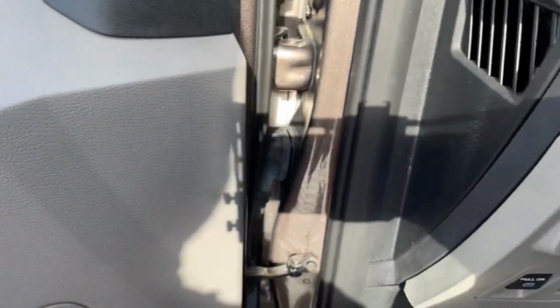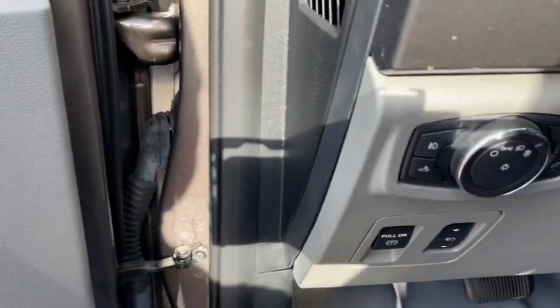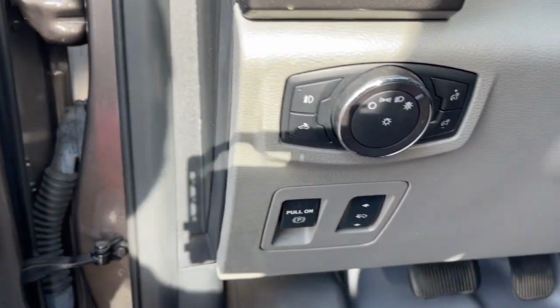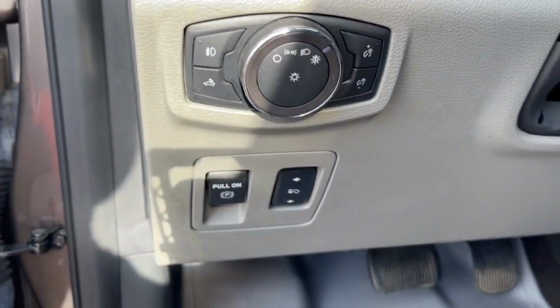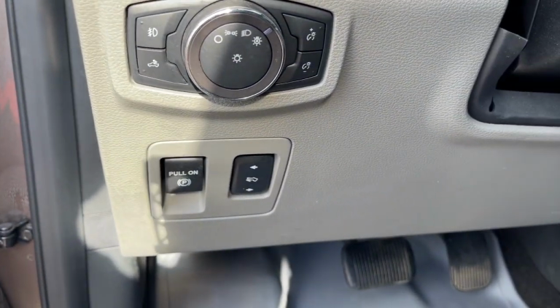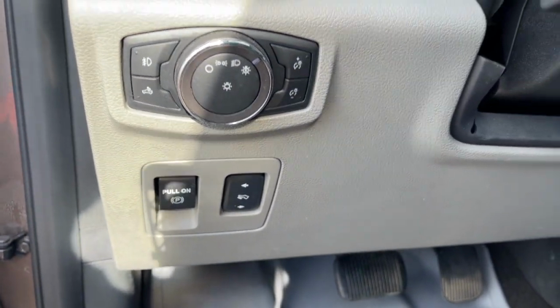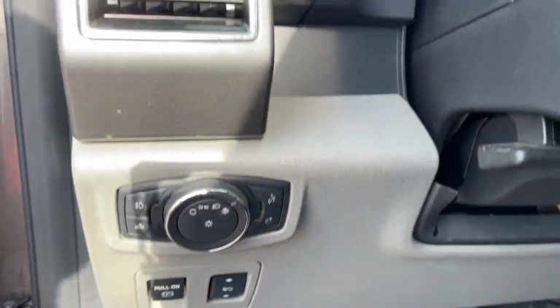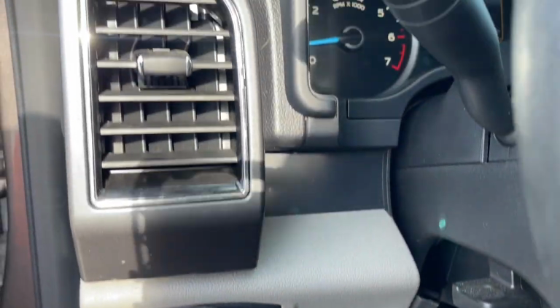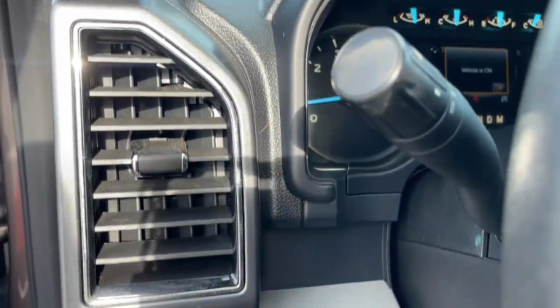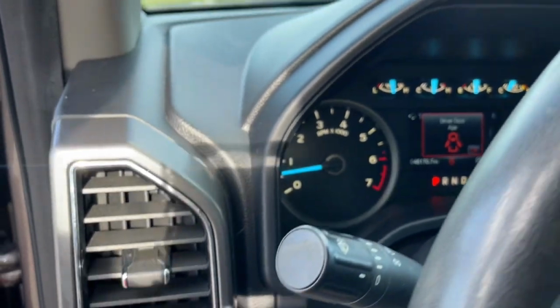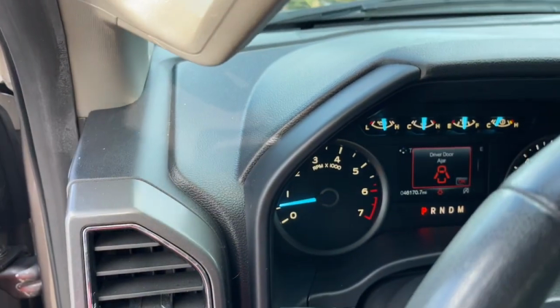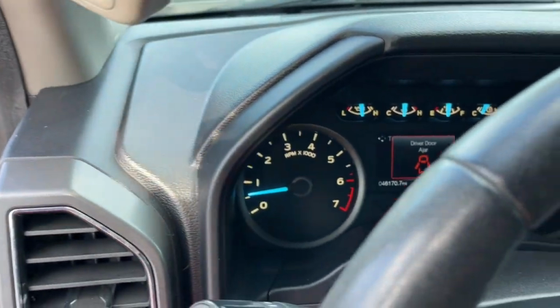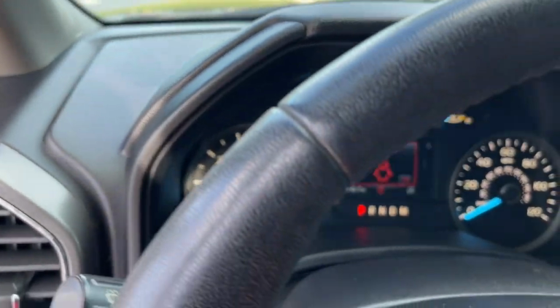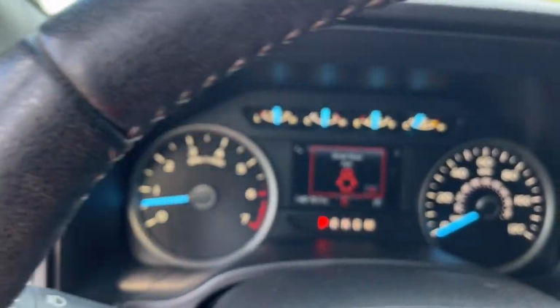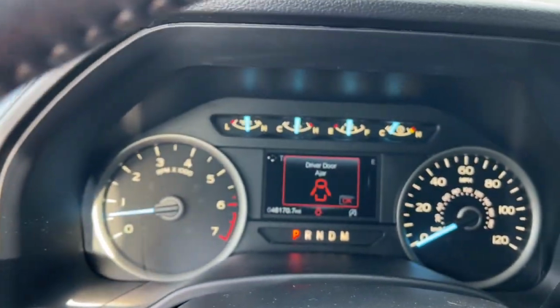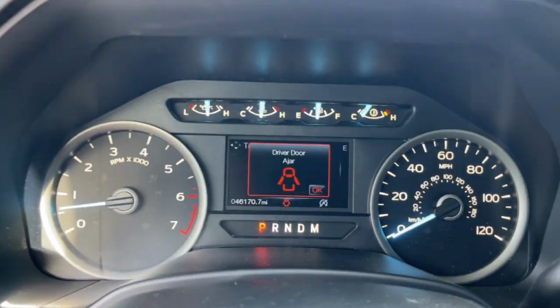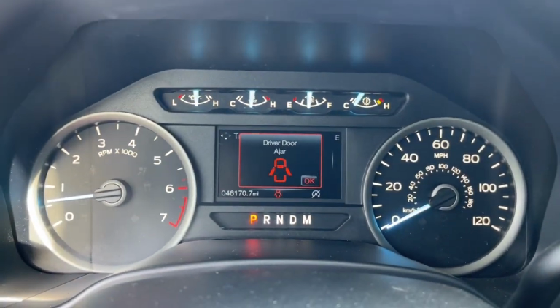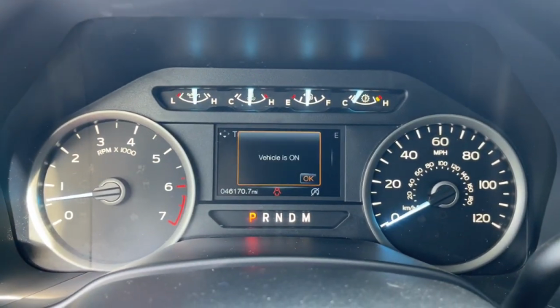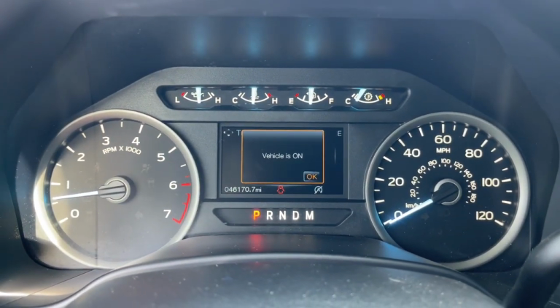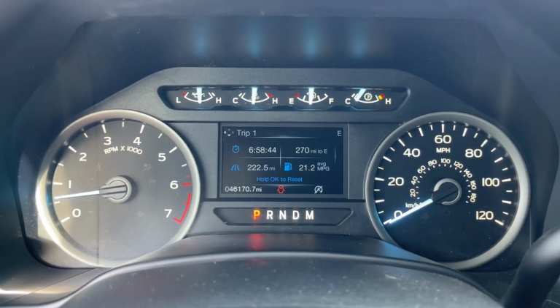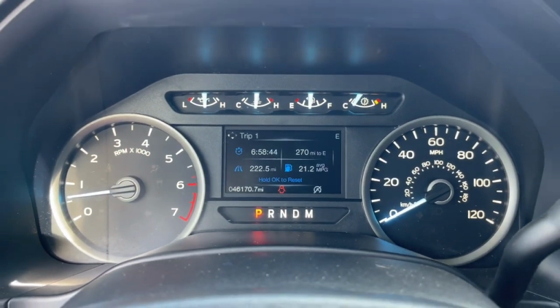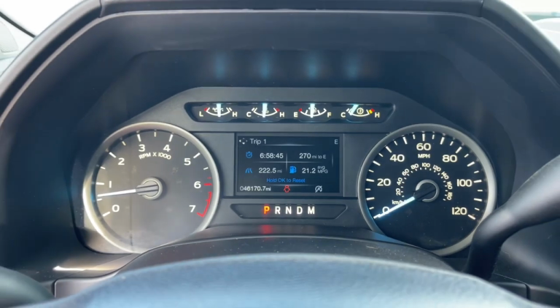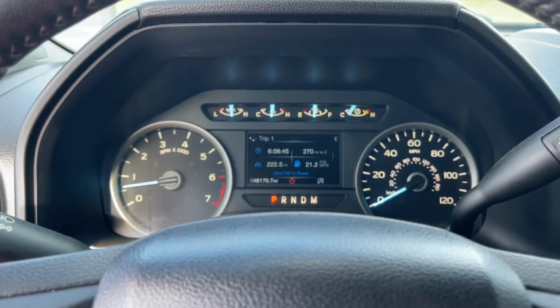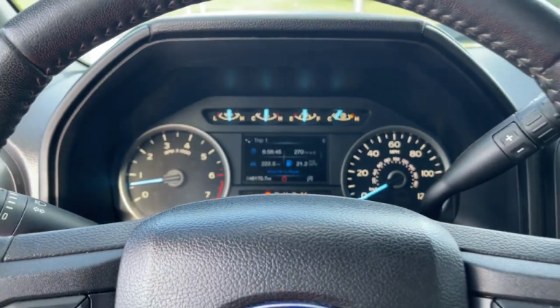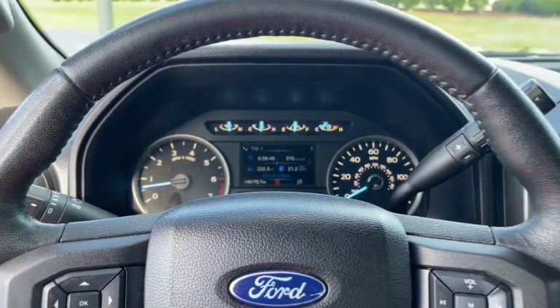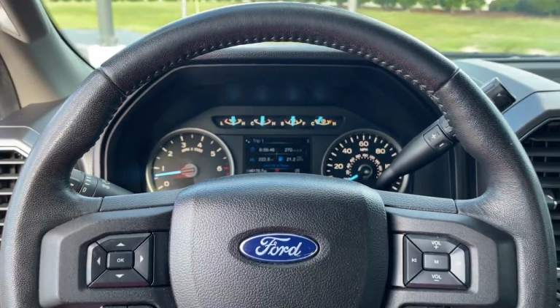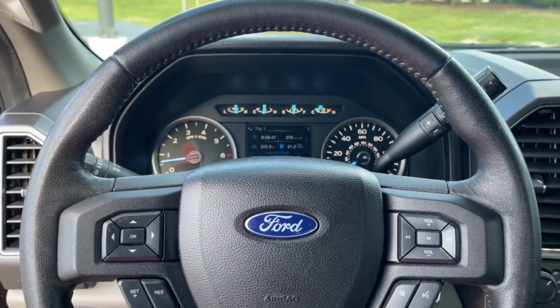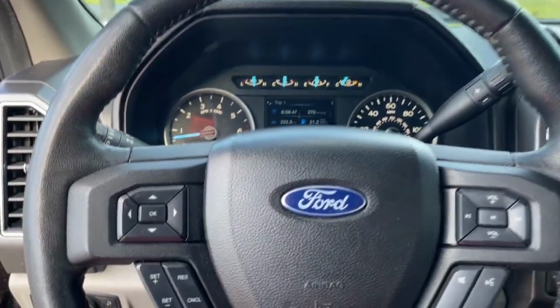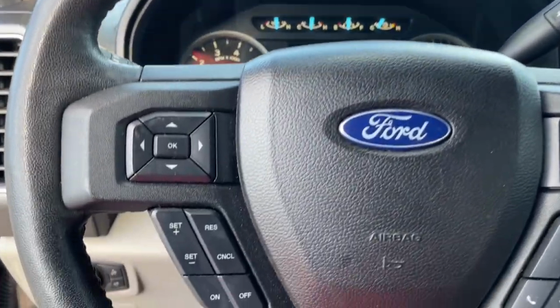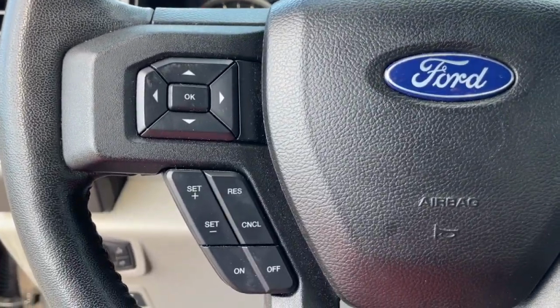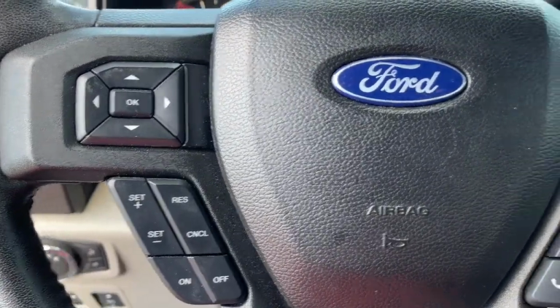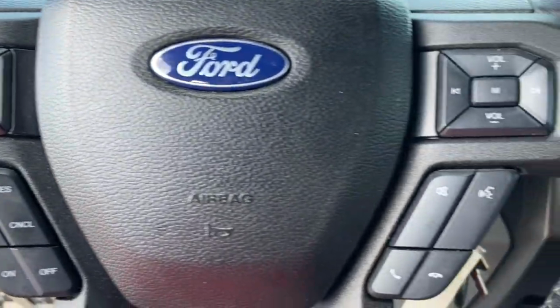Keyless entry, navigation system, remote engine start, fog lamps, trailer hitch, heated front seat, power driver seat, electronic stability control, aluminum wheels, intermittent wipers.